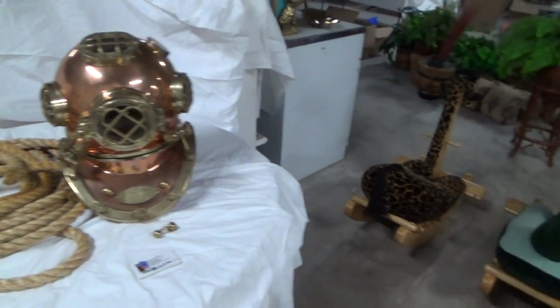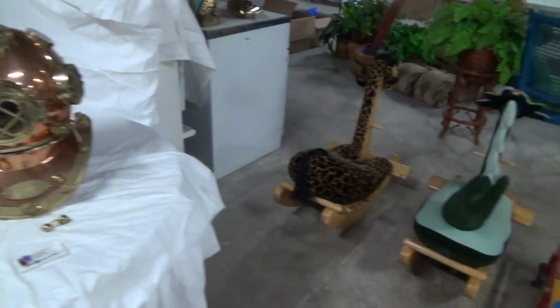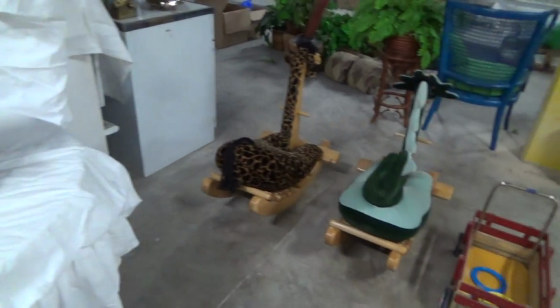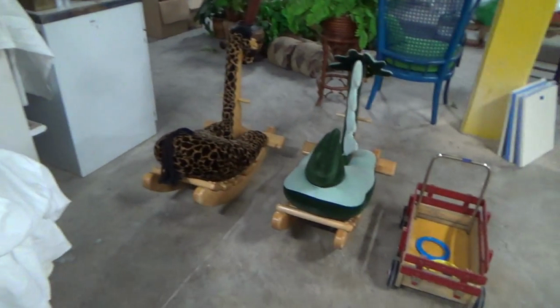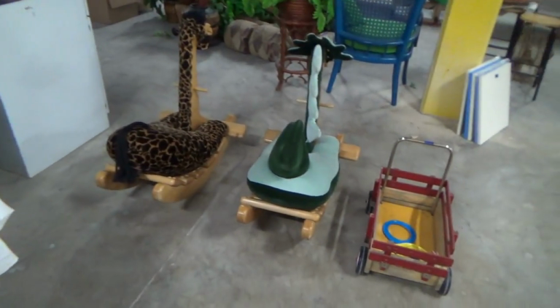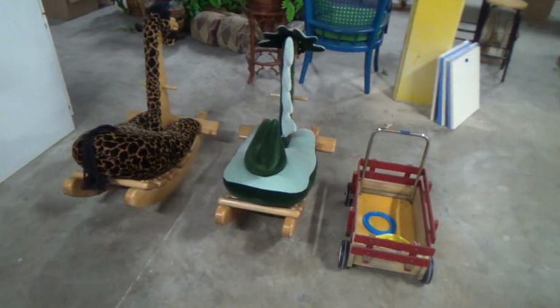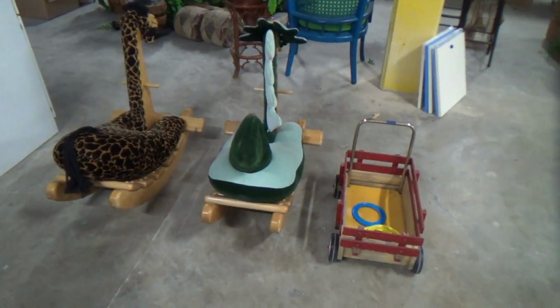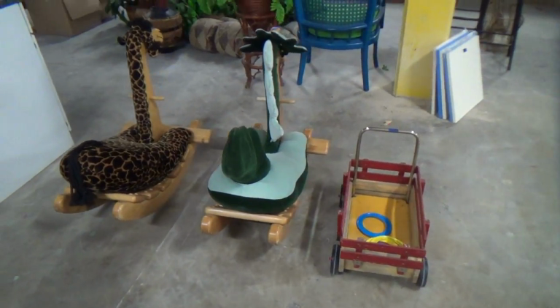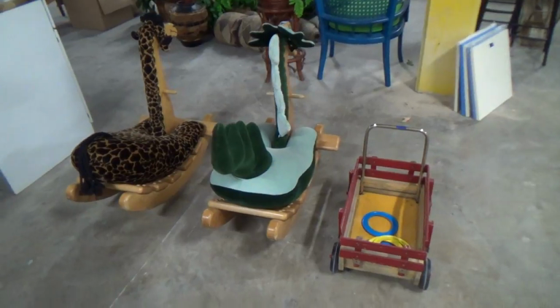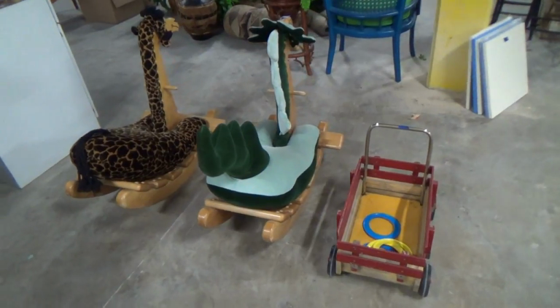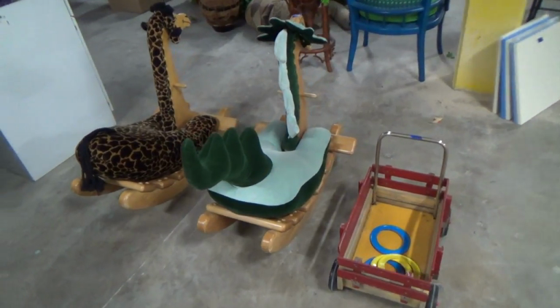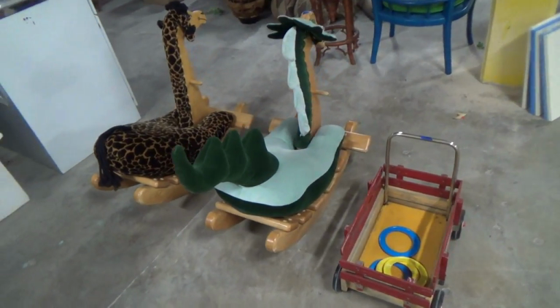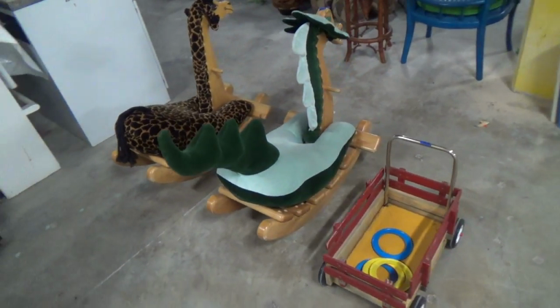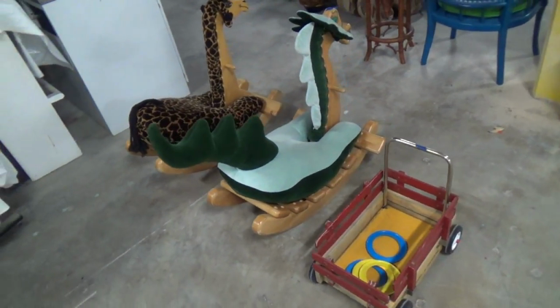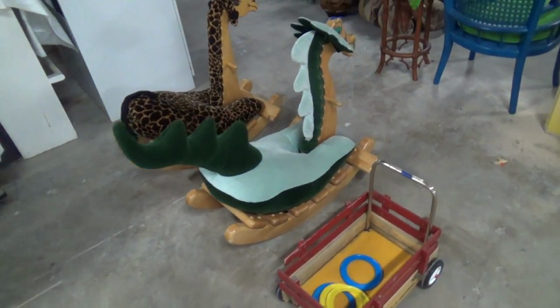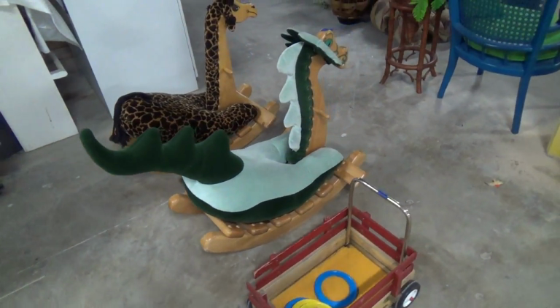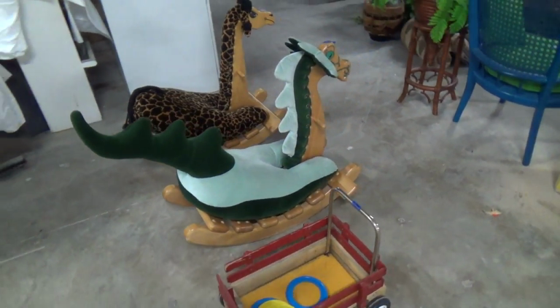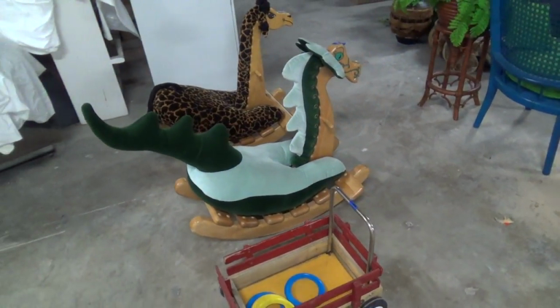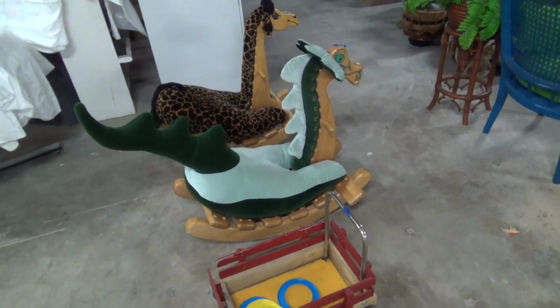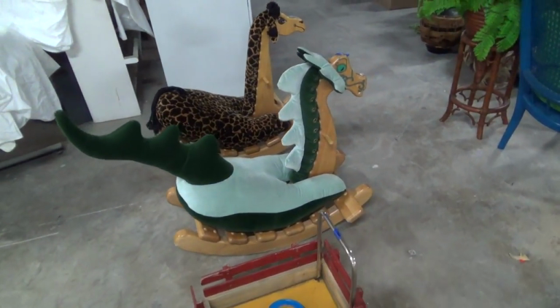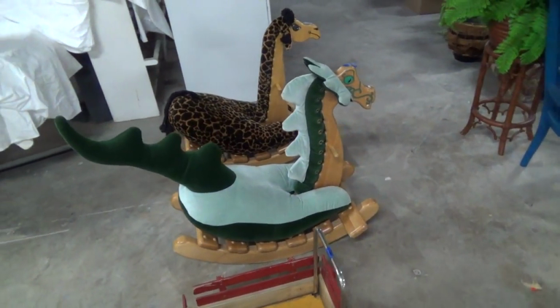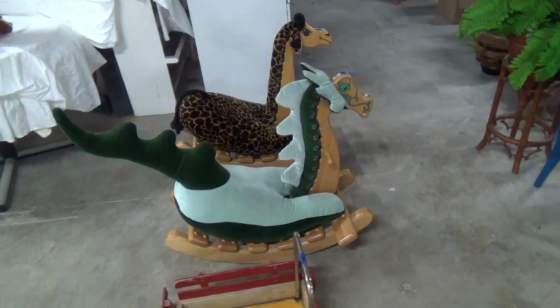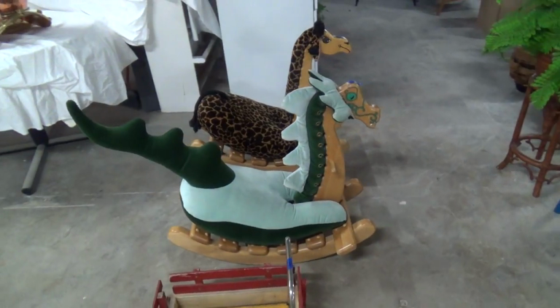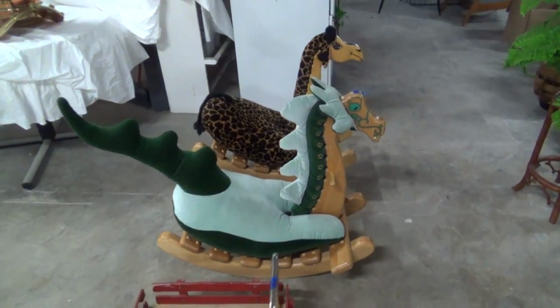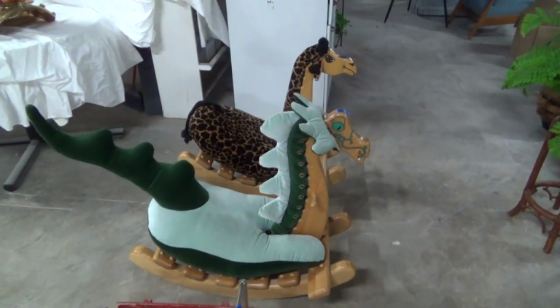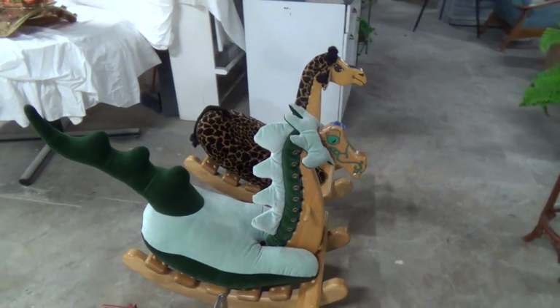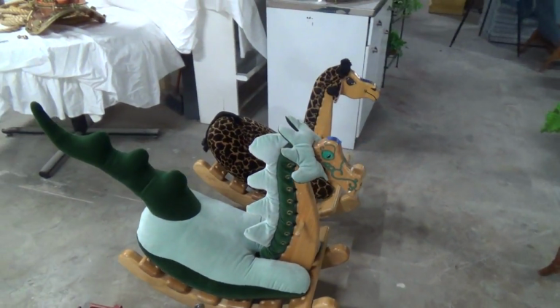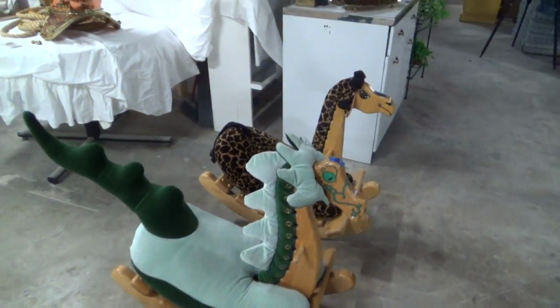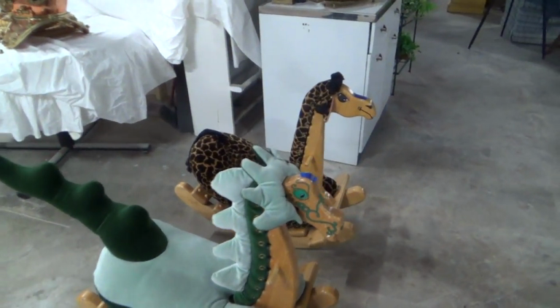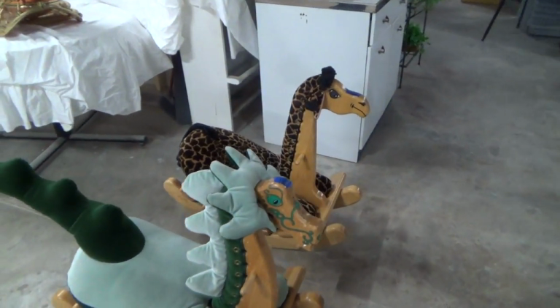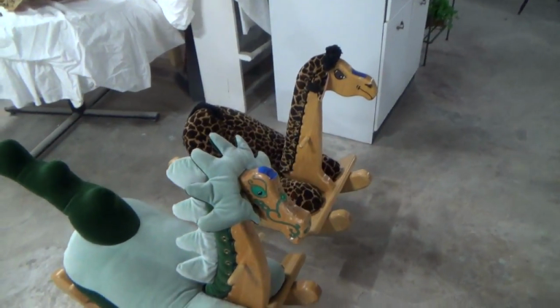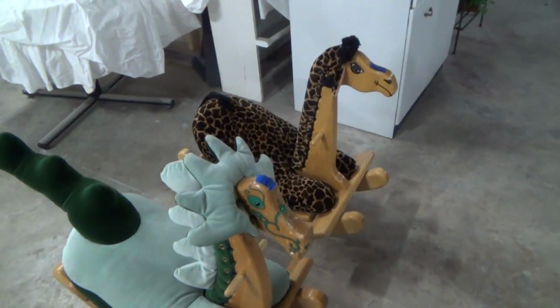We also have these cool toys. The dragon here needs his head tightened up a little bit. The giraffe is nice as well.